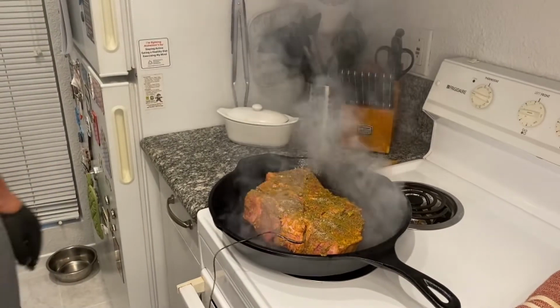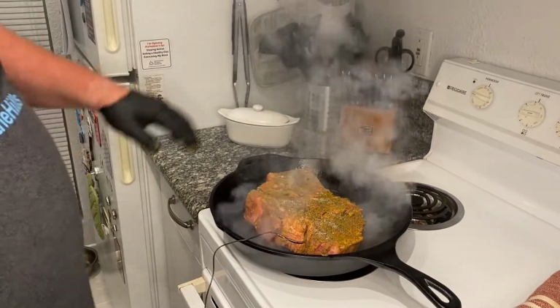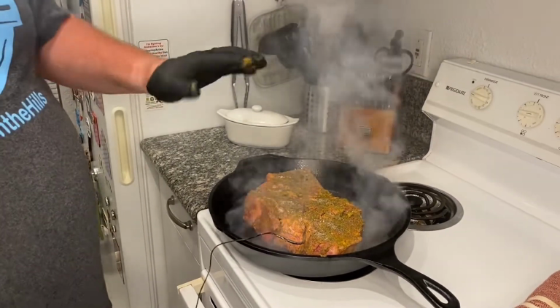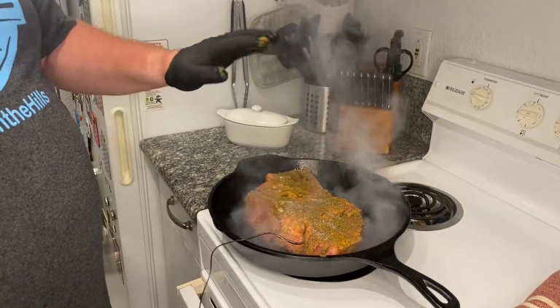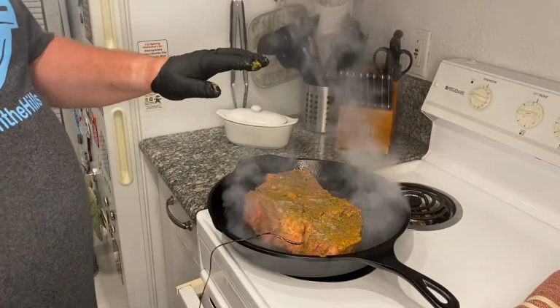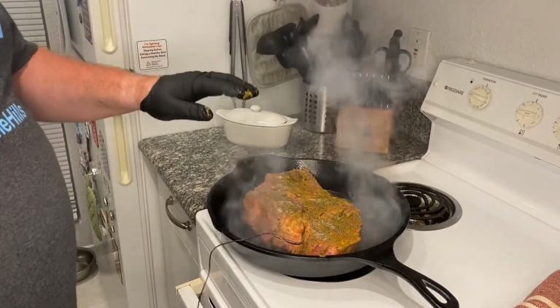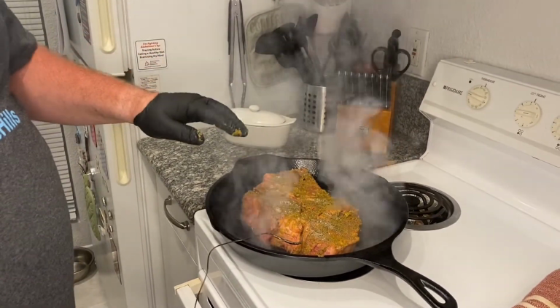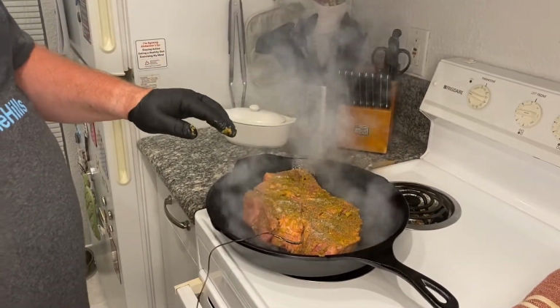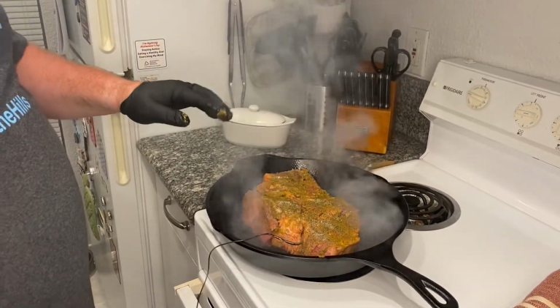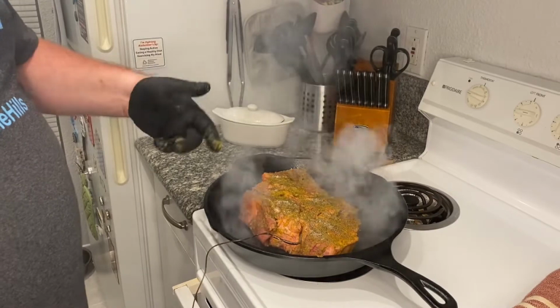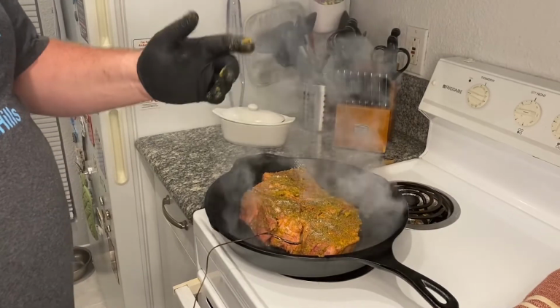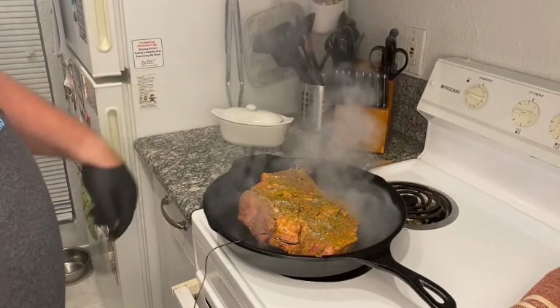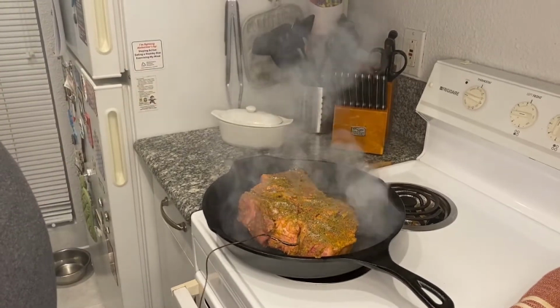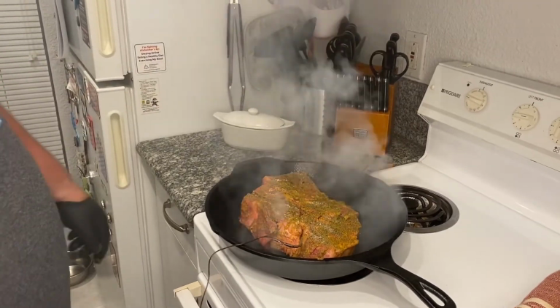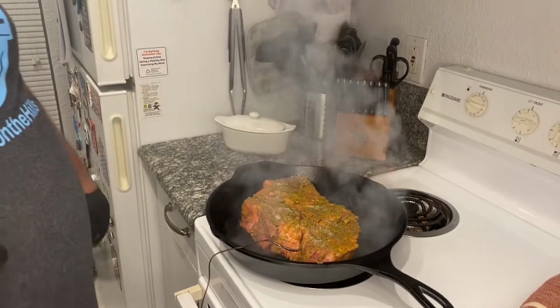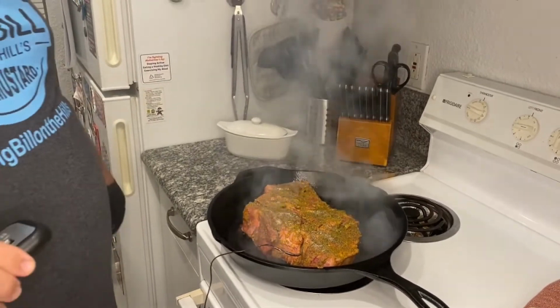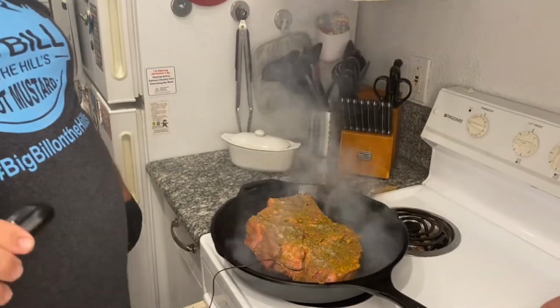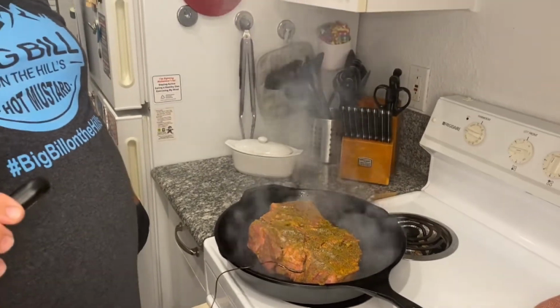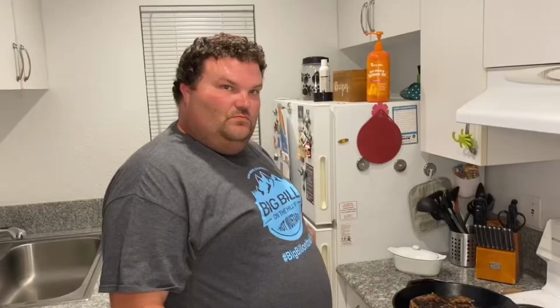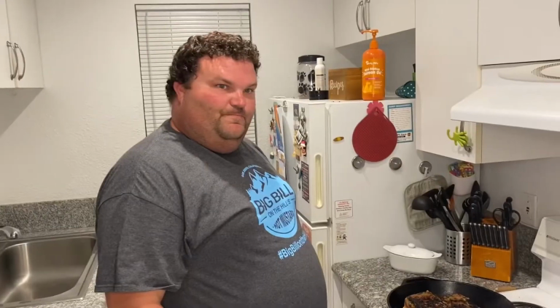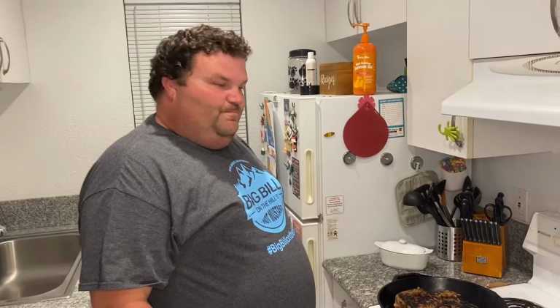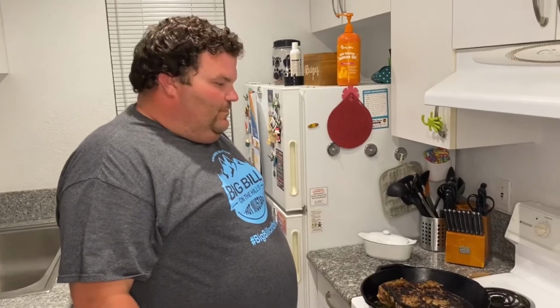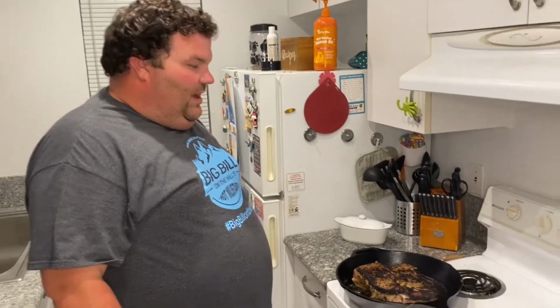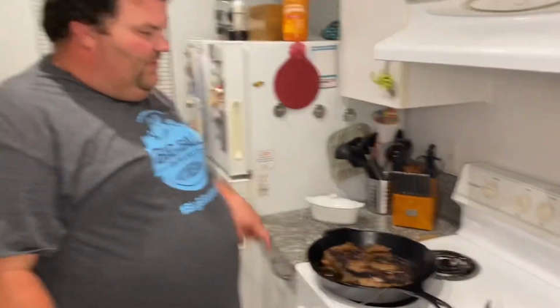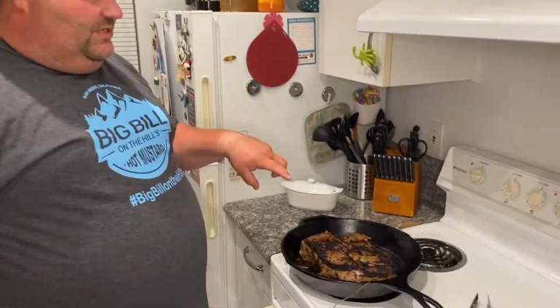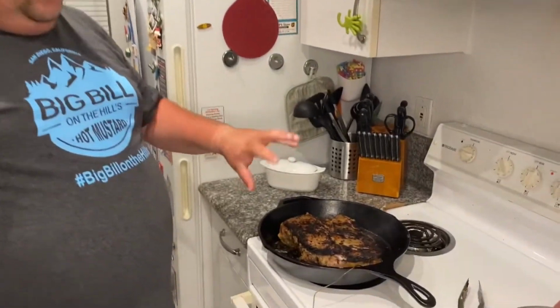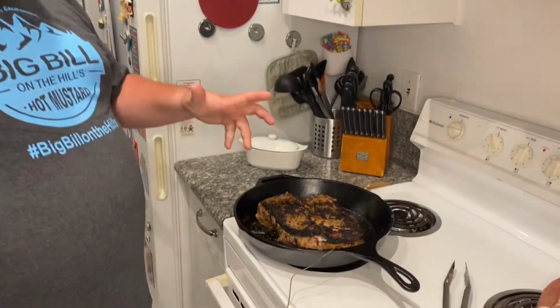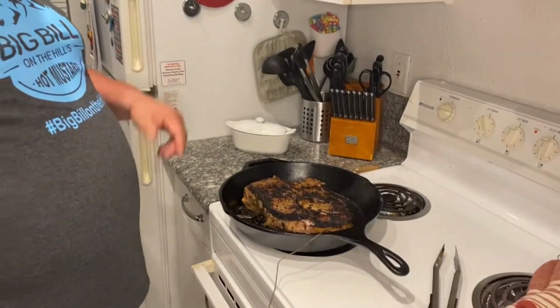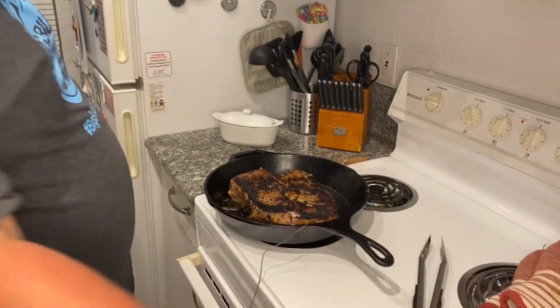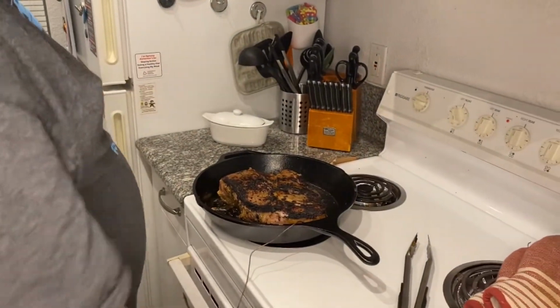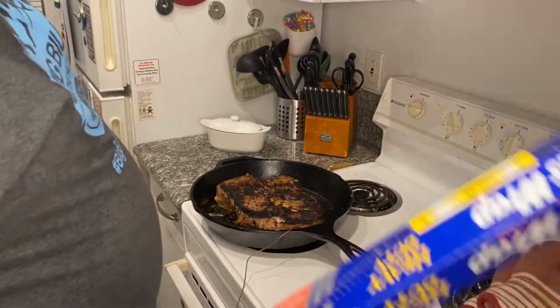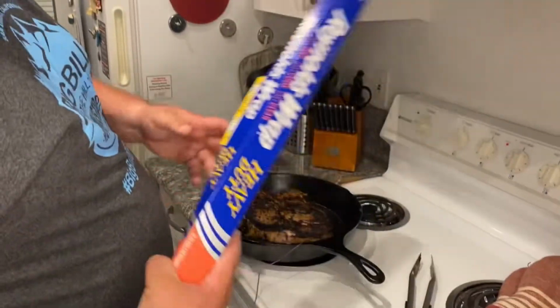We're gonna get a nice char on both sides, then it's gonna go in the oven. All right, now we've got a nice char on both sides — aluminum foil time.